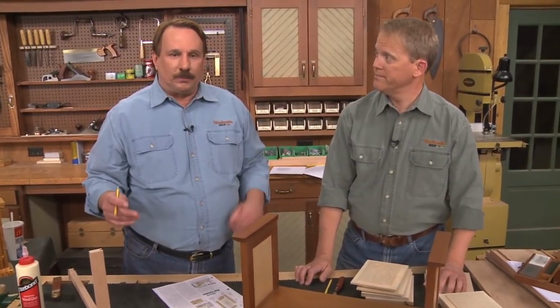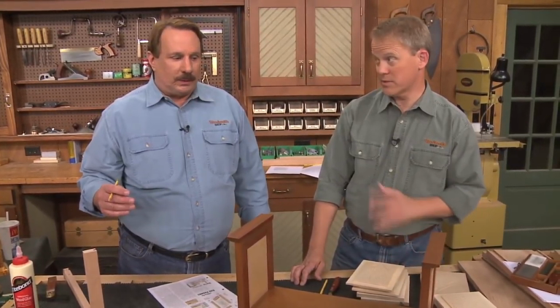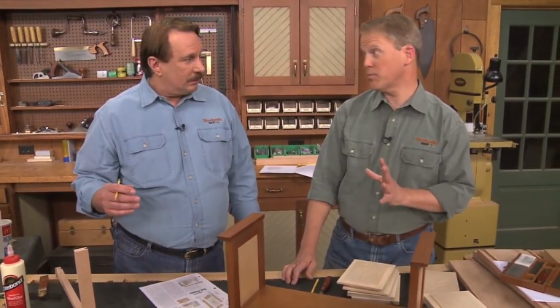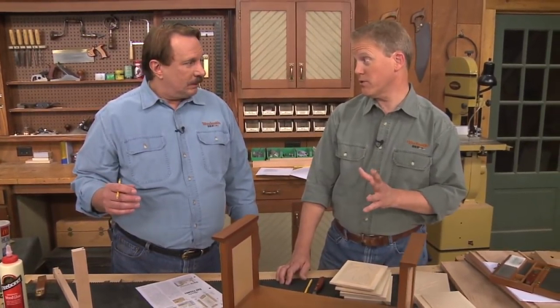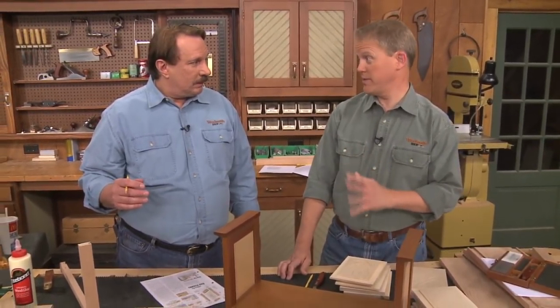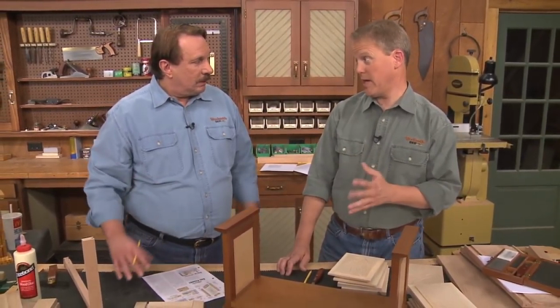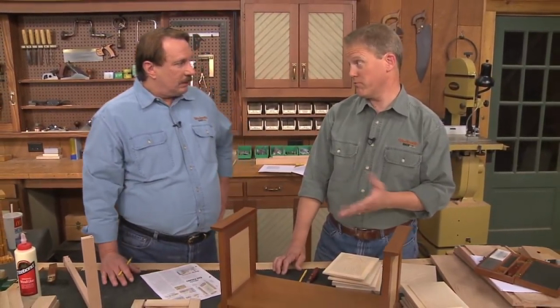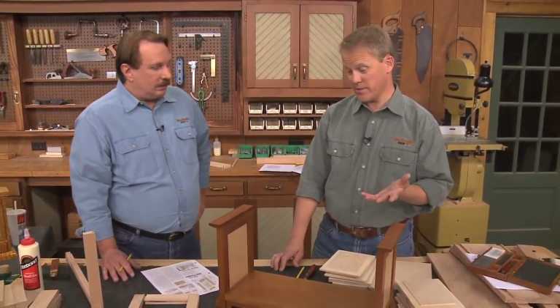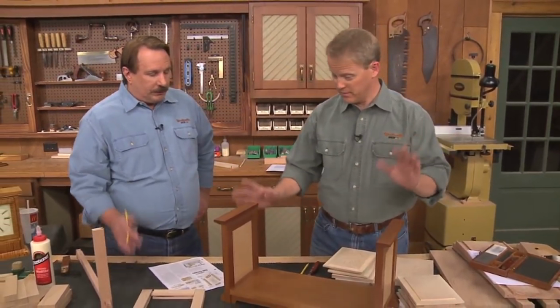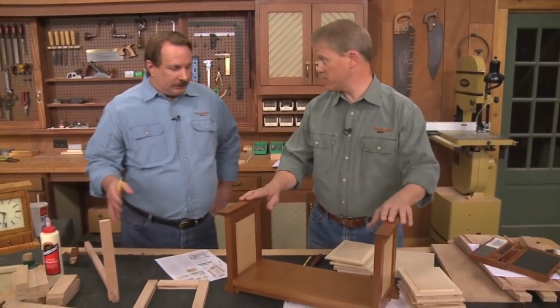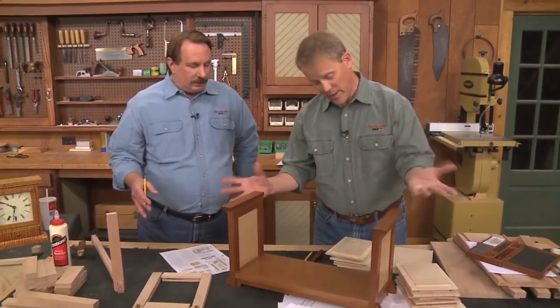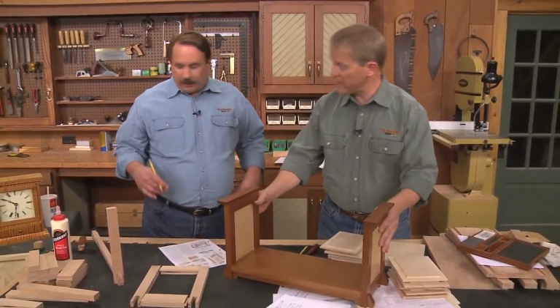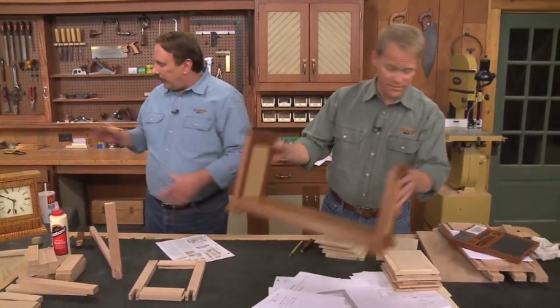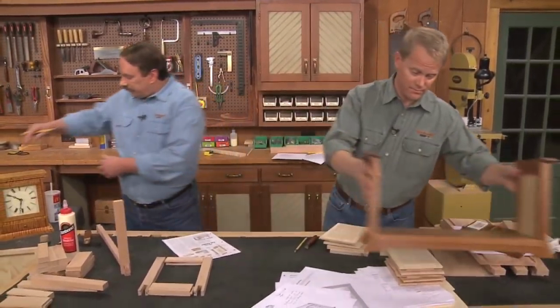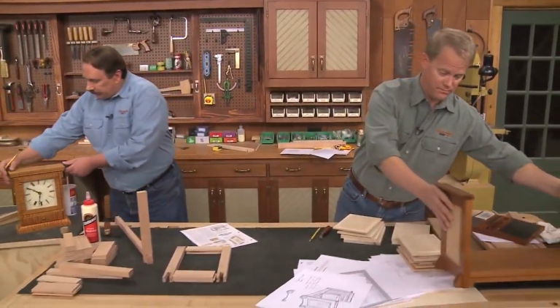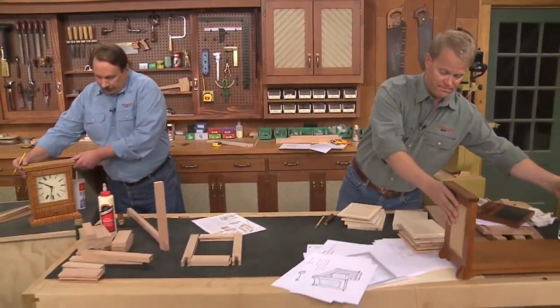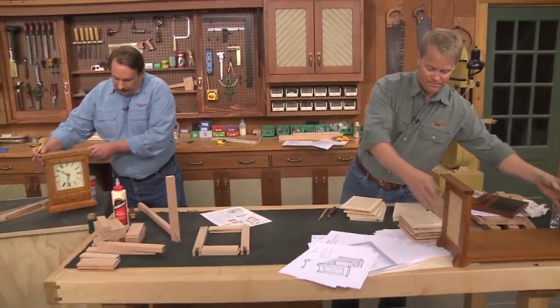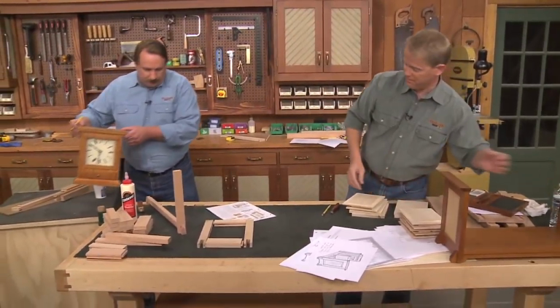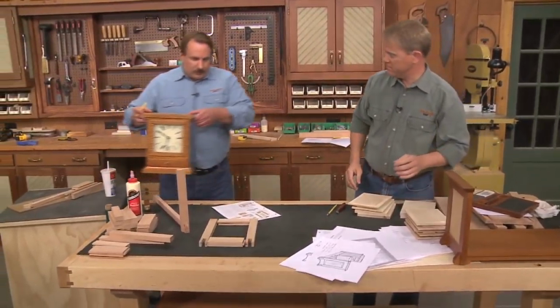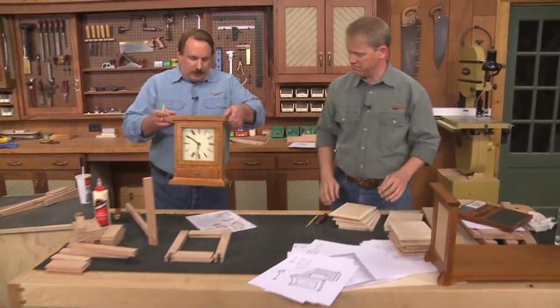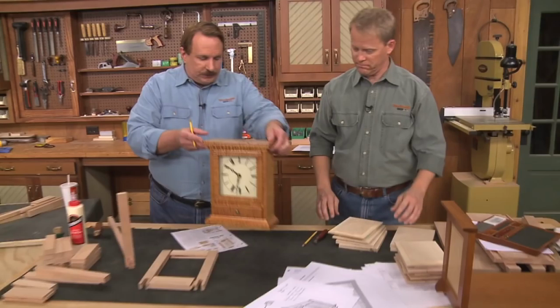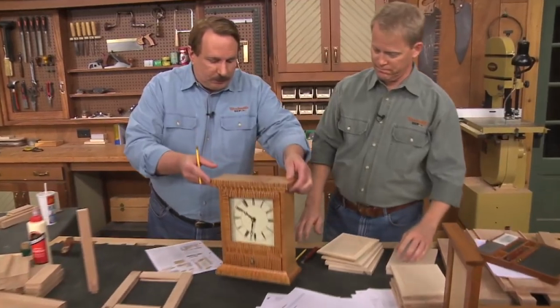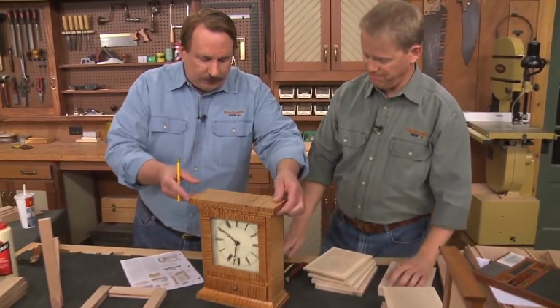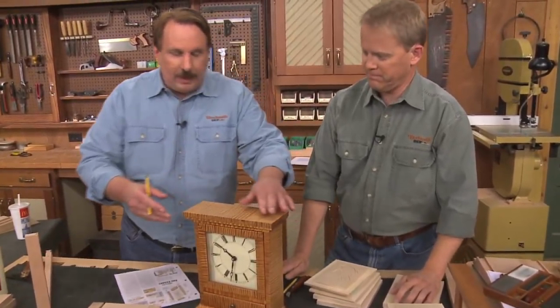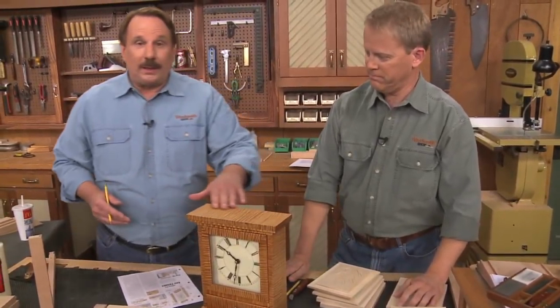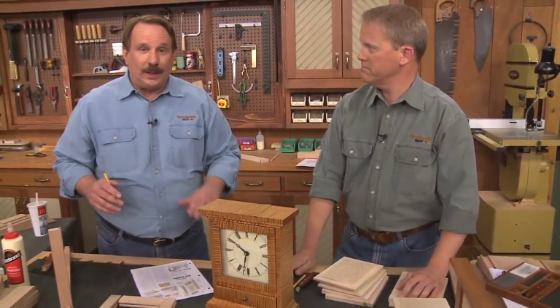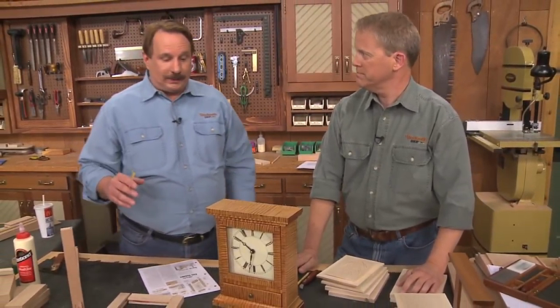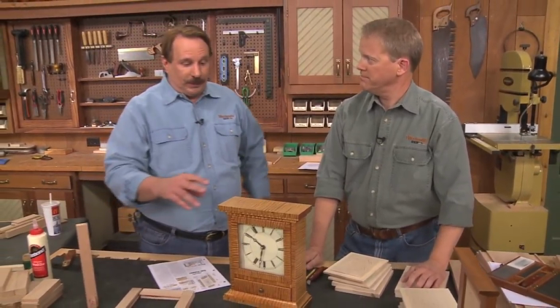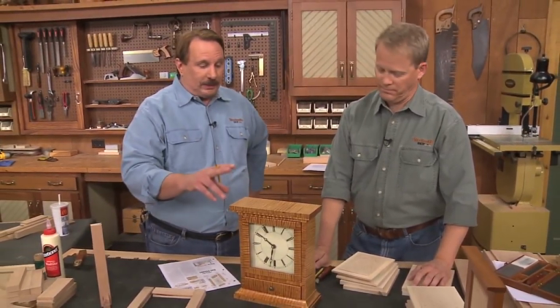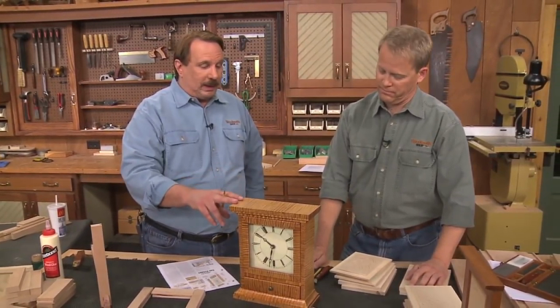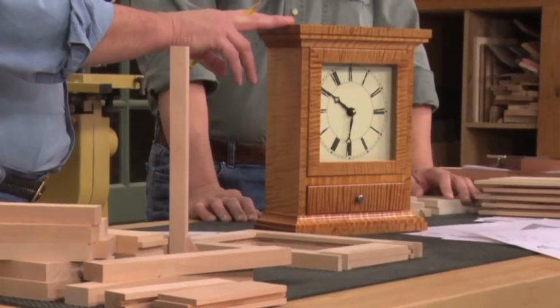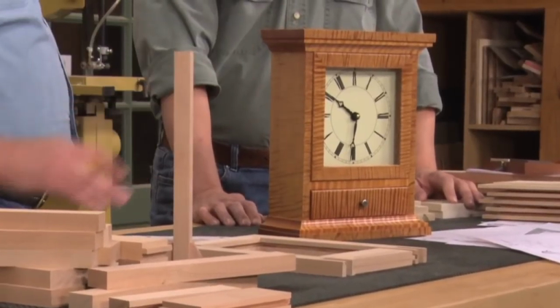Now, it's not the only project in that episode for that season. Oh, that's right — besides the book rack, we've got another one. We're going to be working on... oh, this is a beautiful little mantle clock that is made out of curly maple.